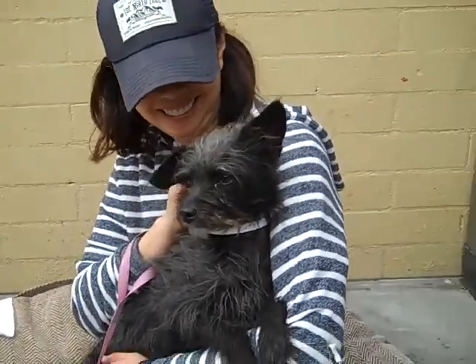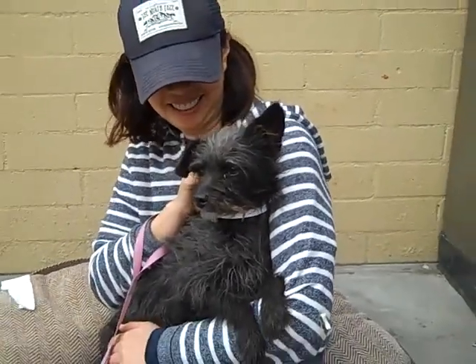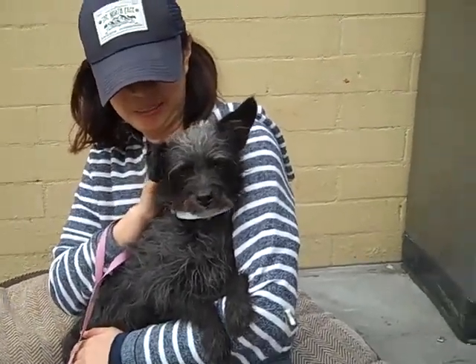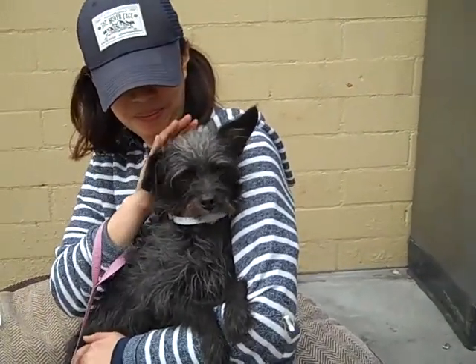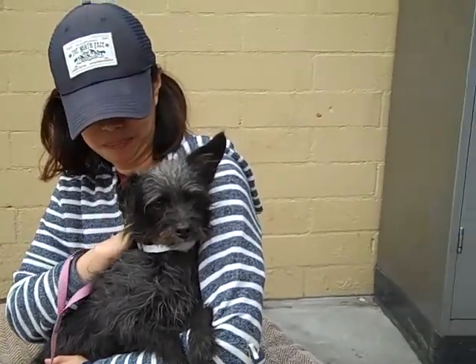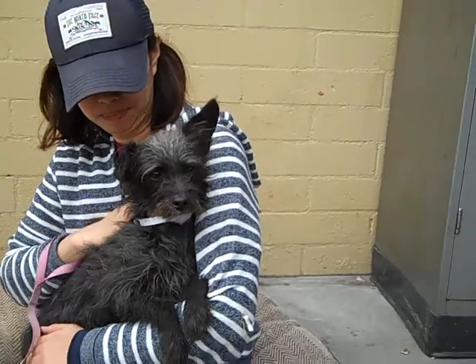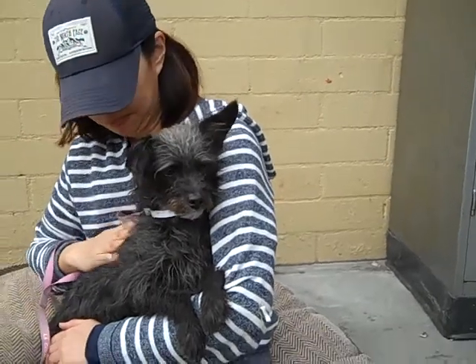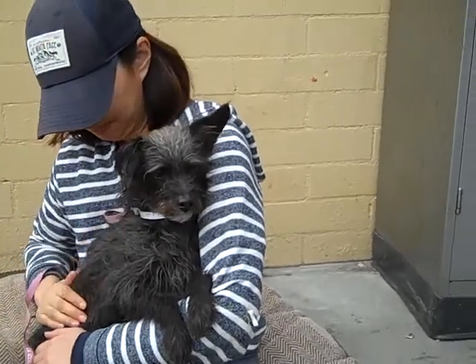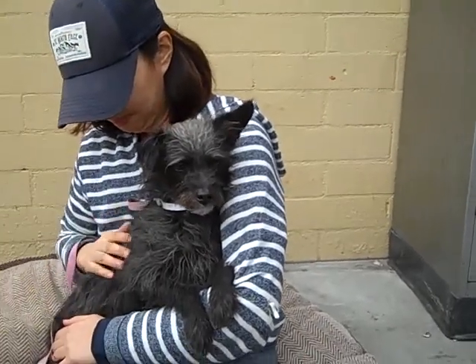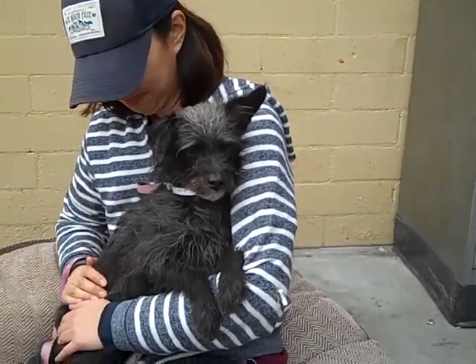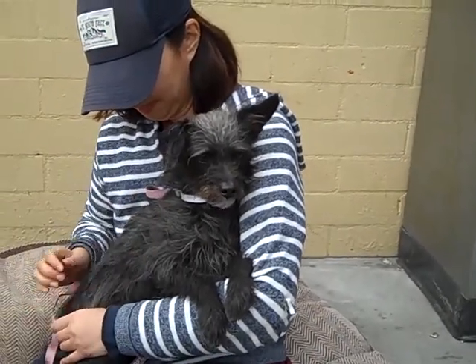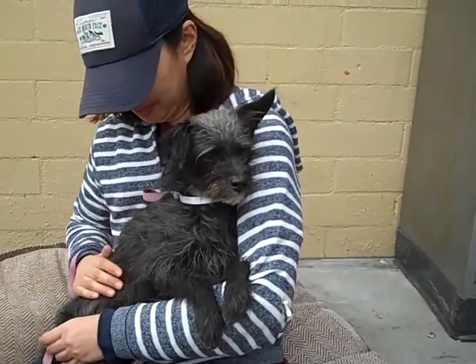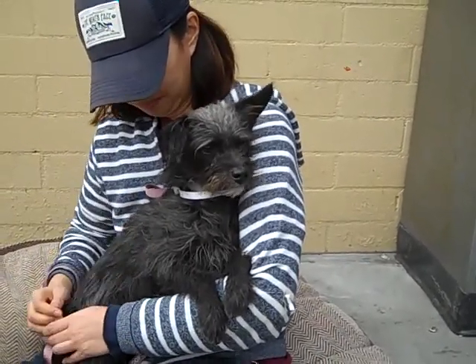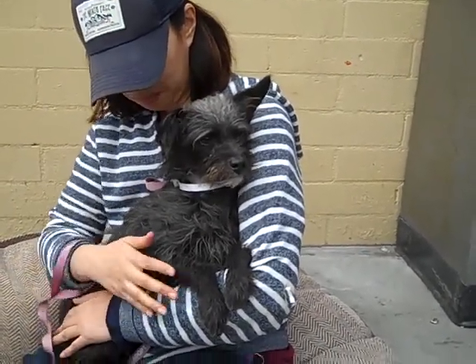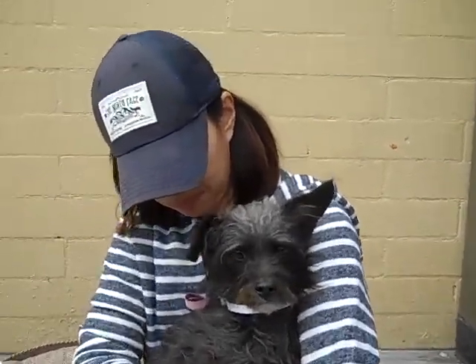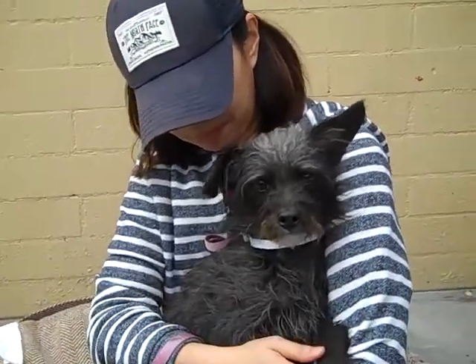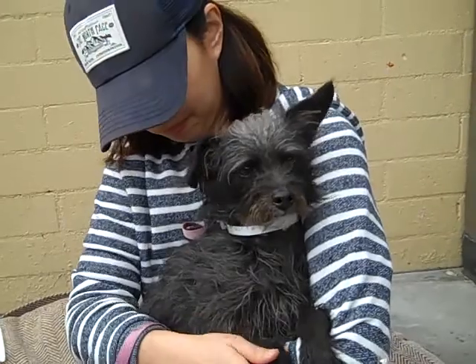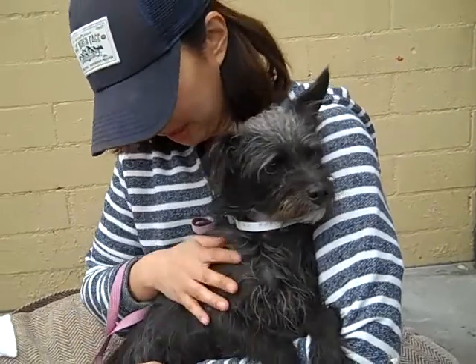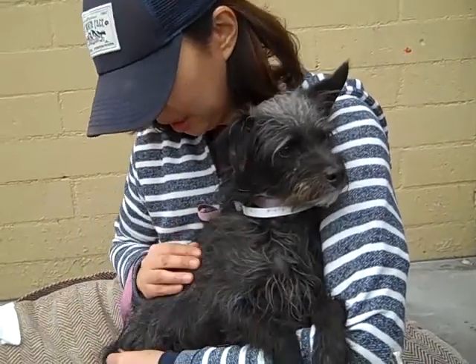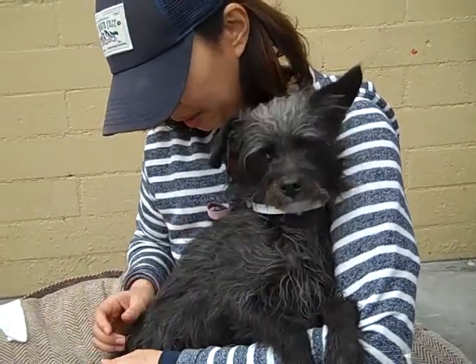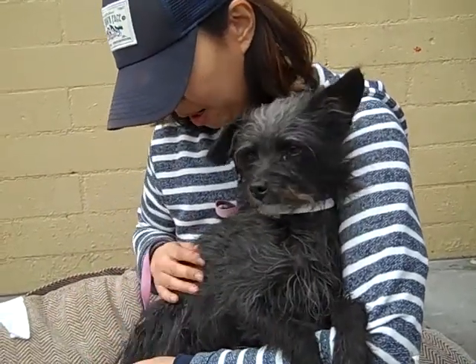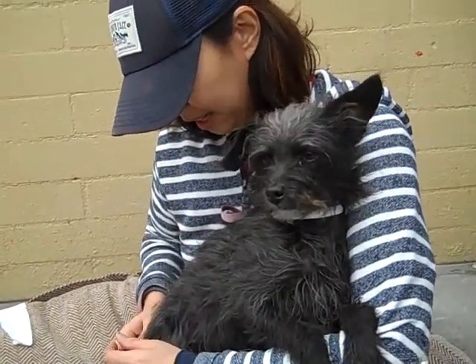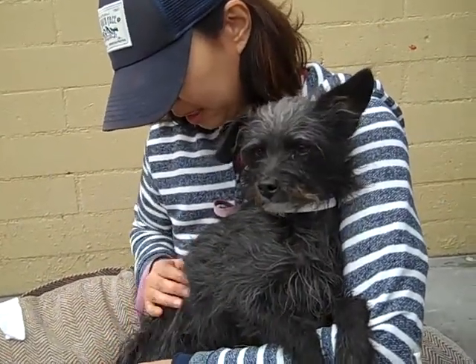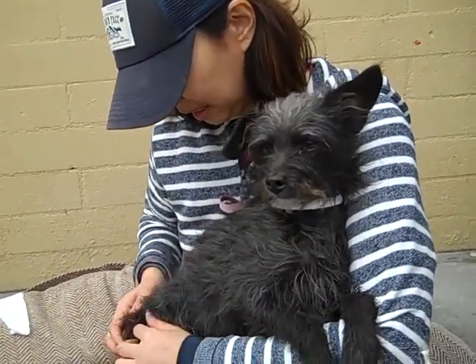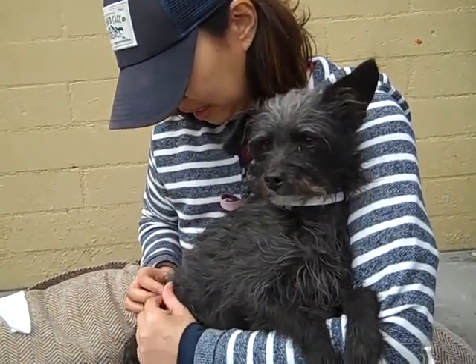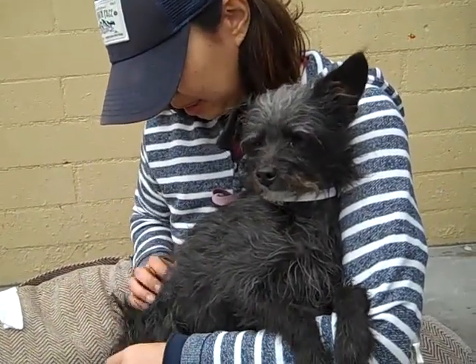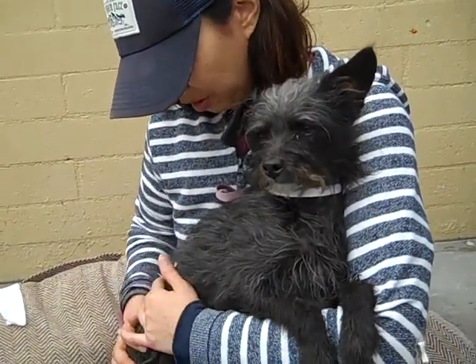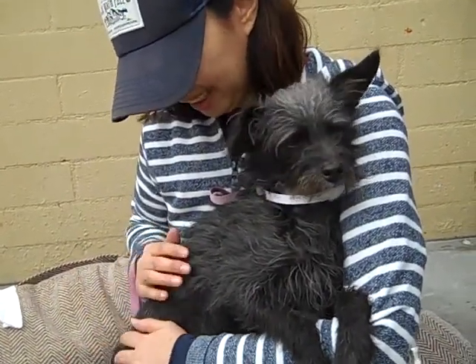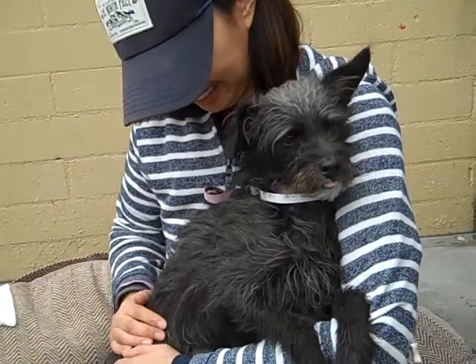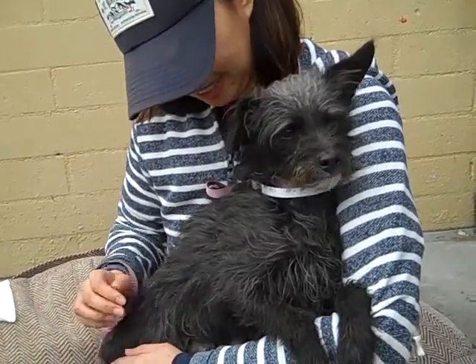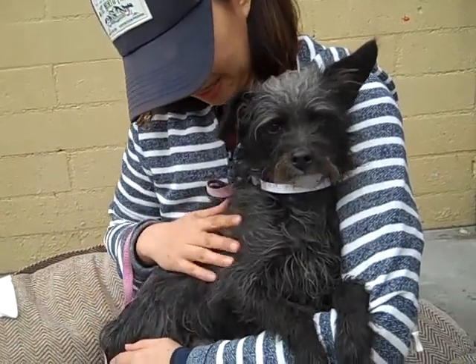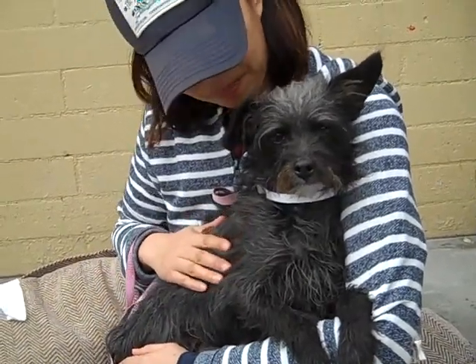He's got this wonderful little black and gray salt-and-pepper fur. He's long-haired, but is his fur coarse or soft? It's kind of terrier-like. Oh gosh, you're cute. He is really sweet.